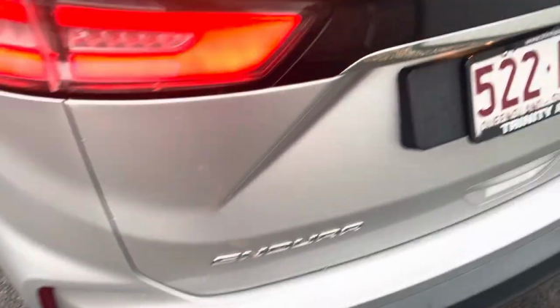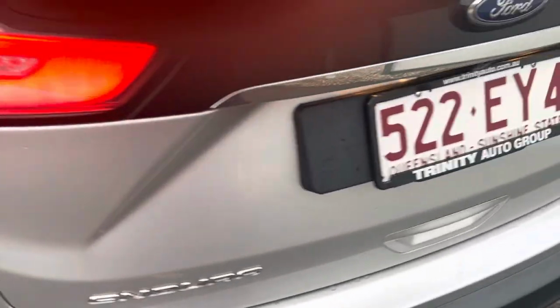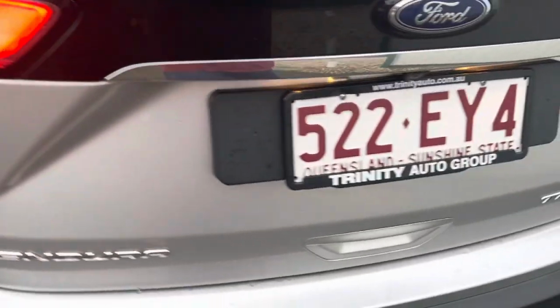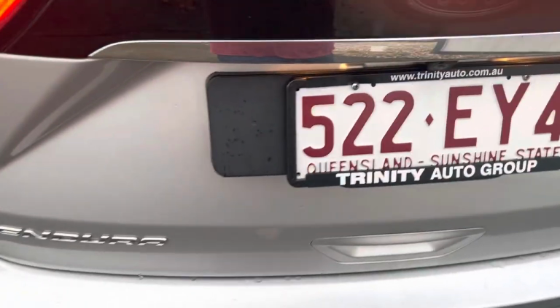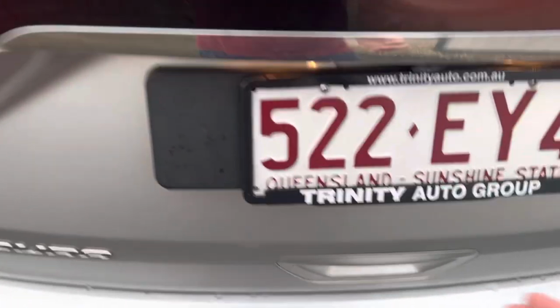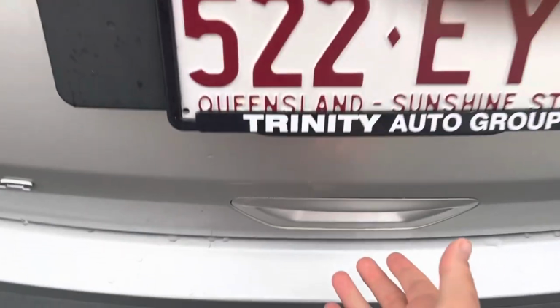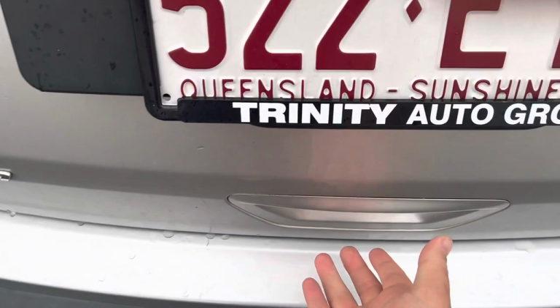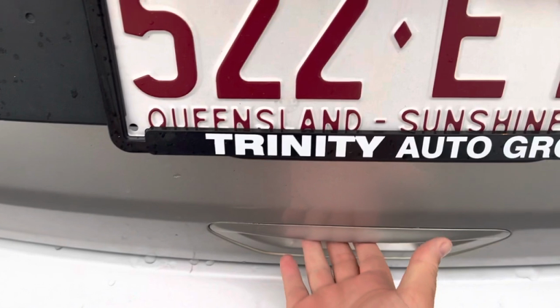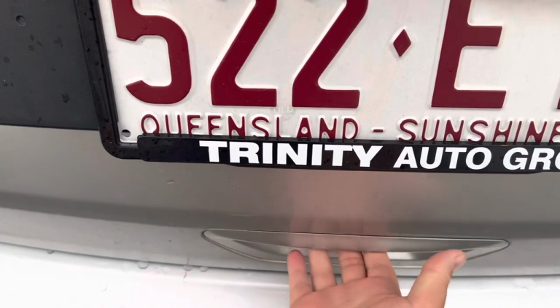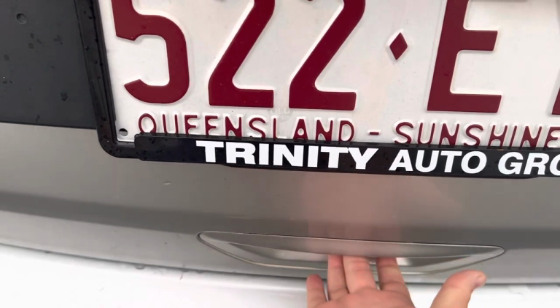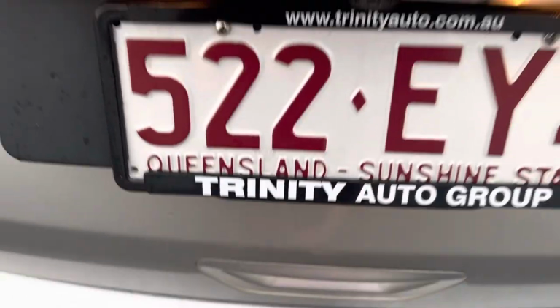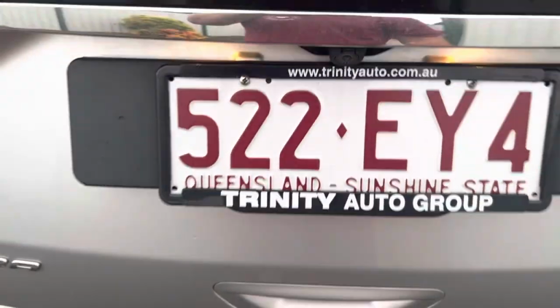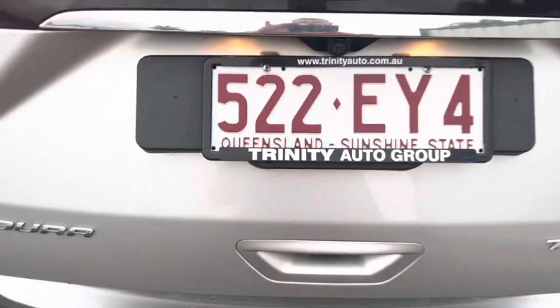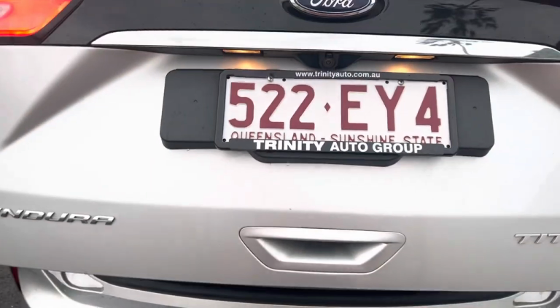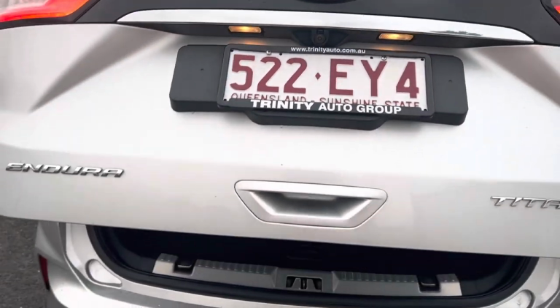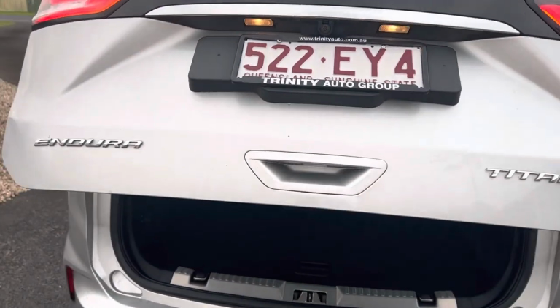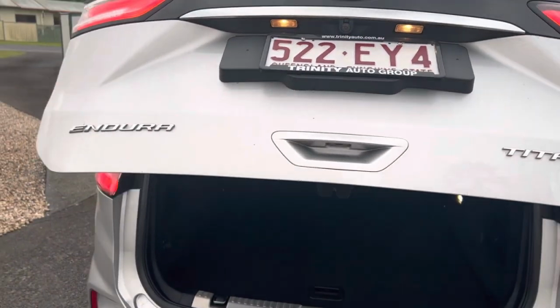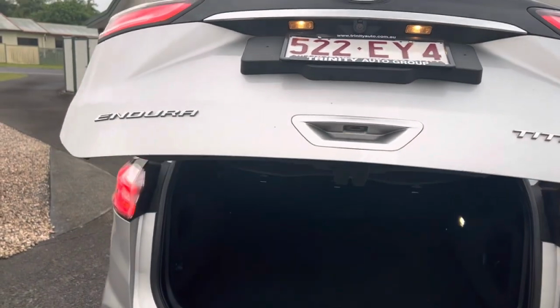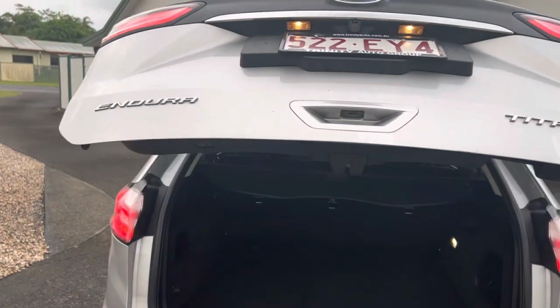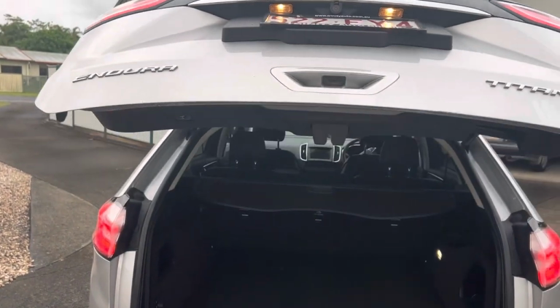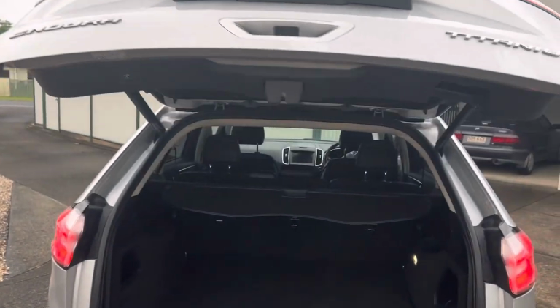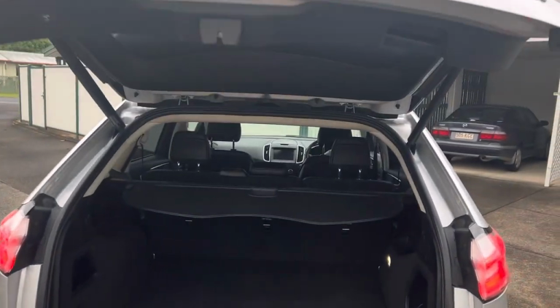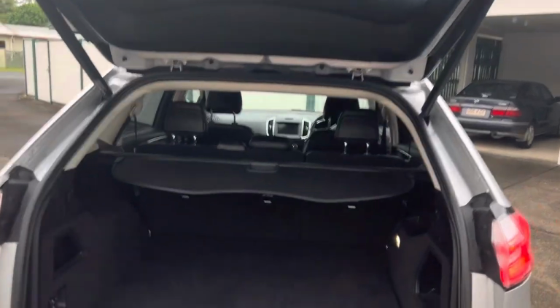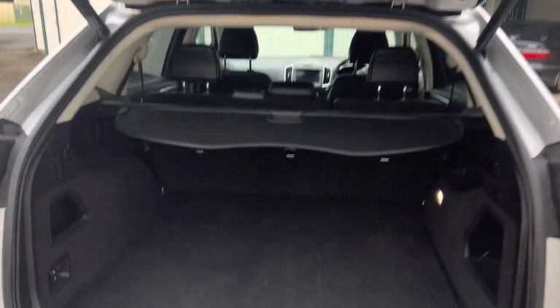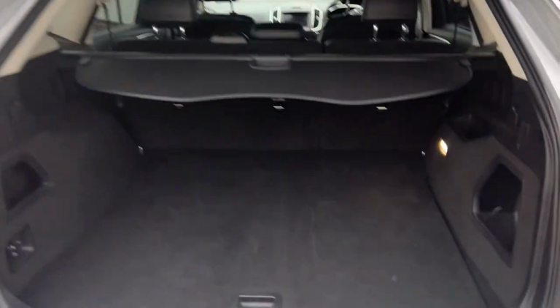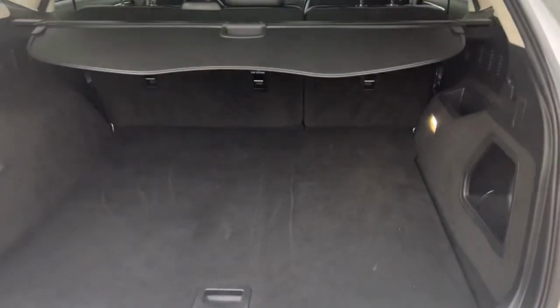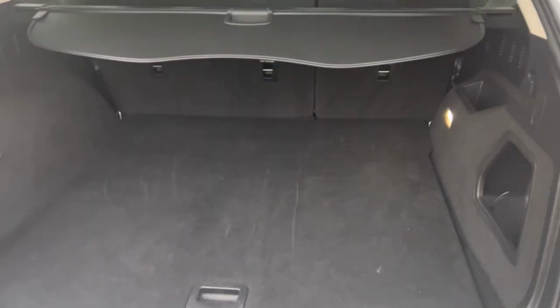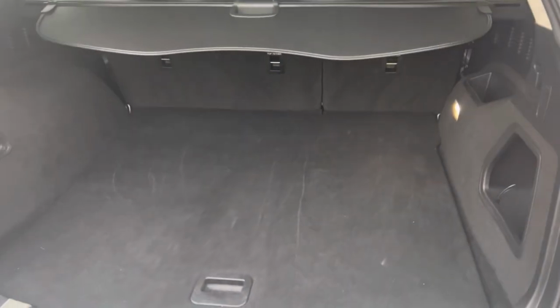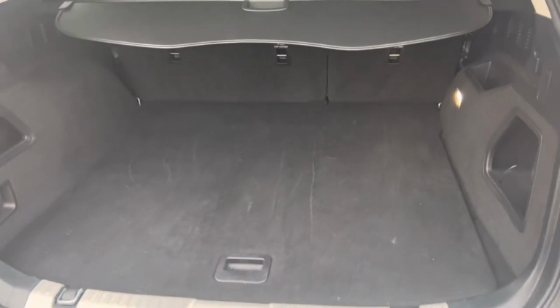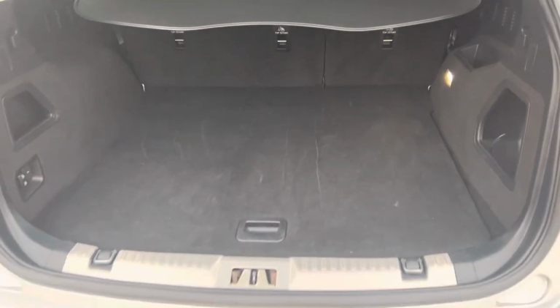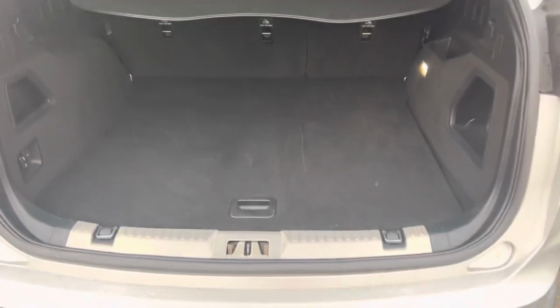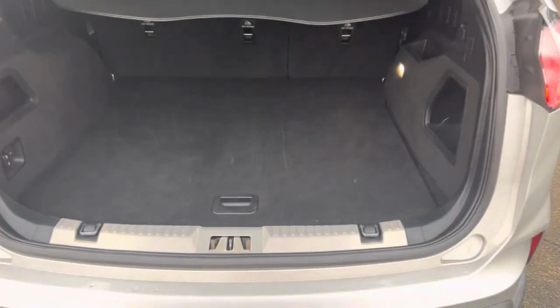To open the boot, all you have to do is press a button here — it's an automatic boot. That will open up. As you can see, a very nice big boot space.